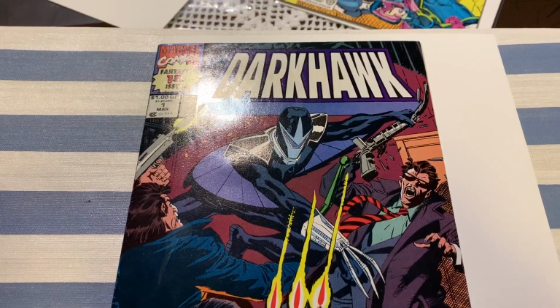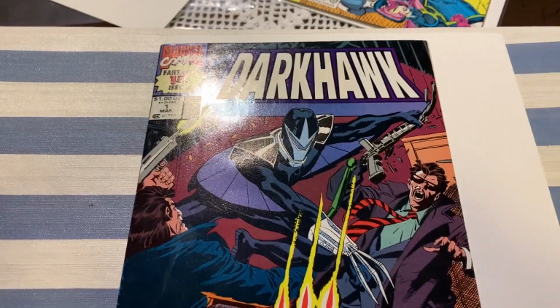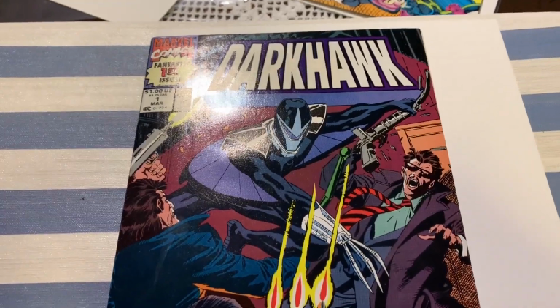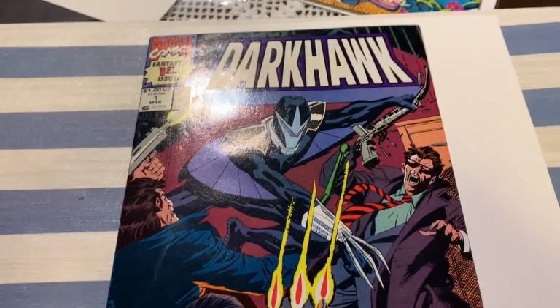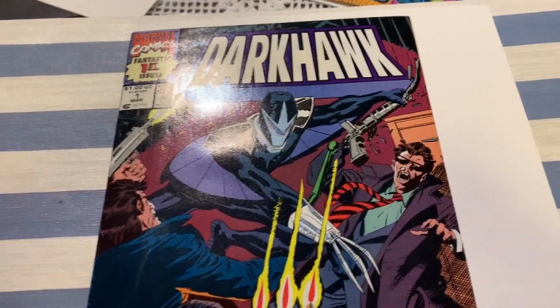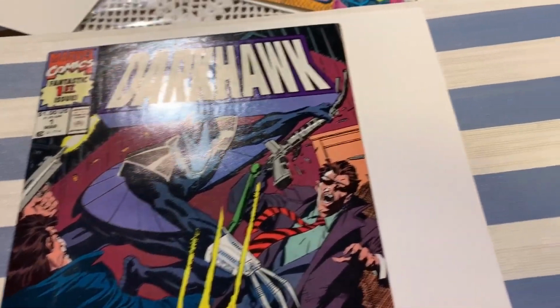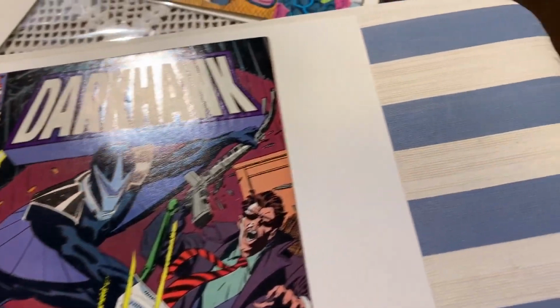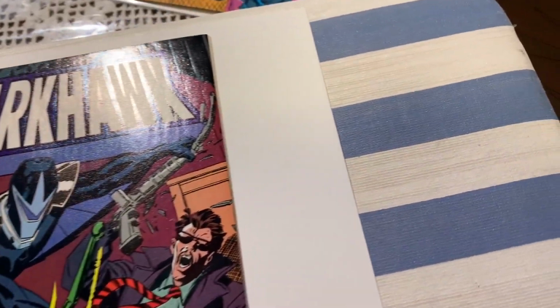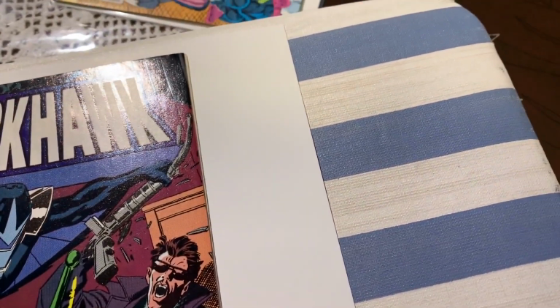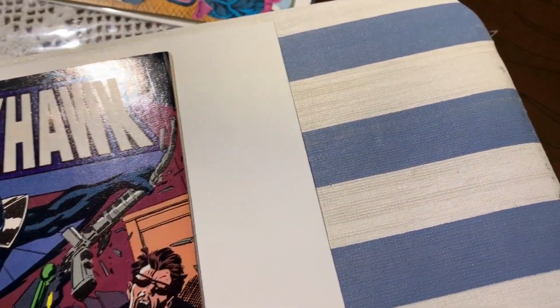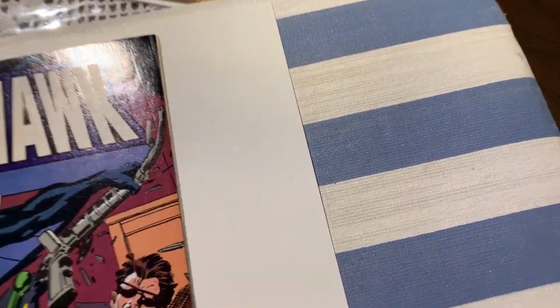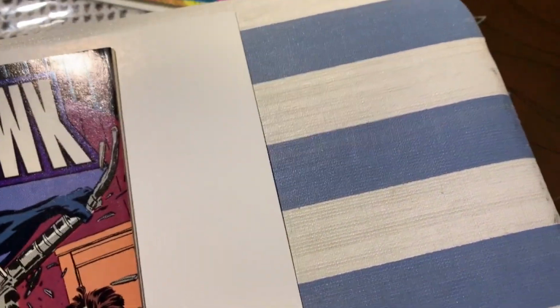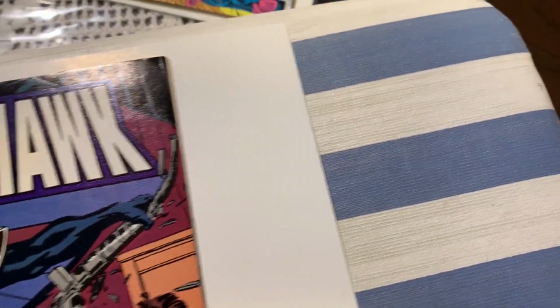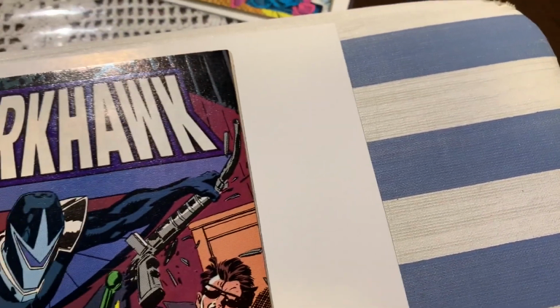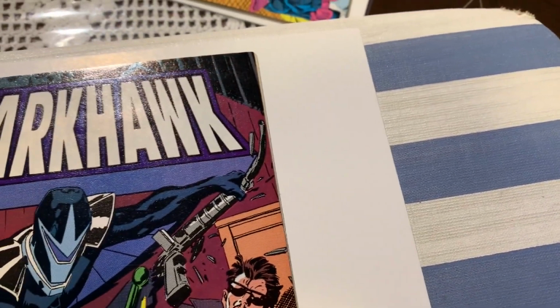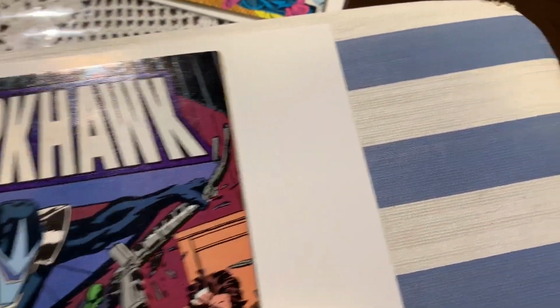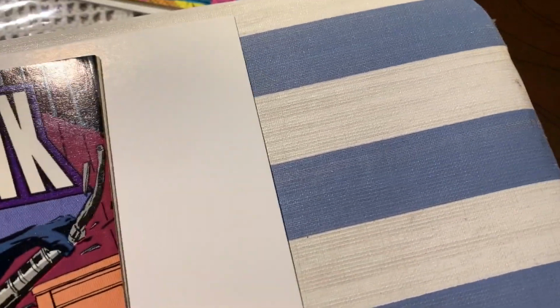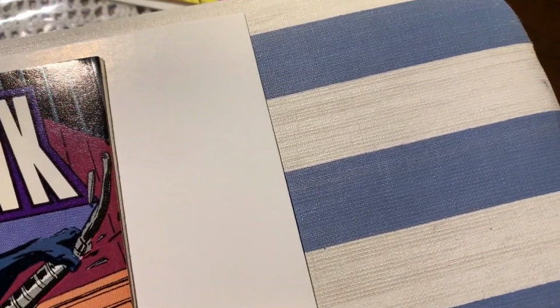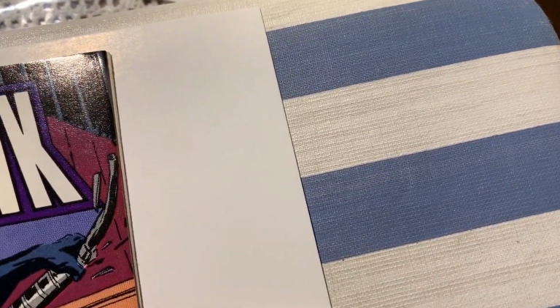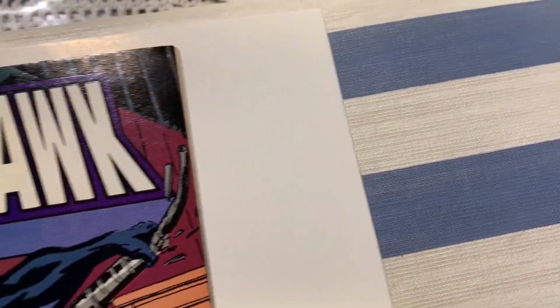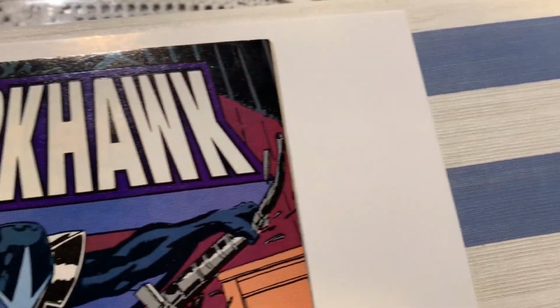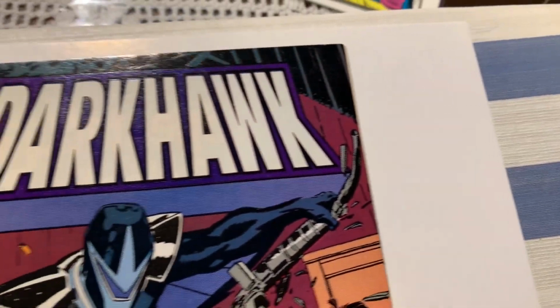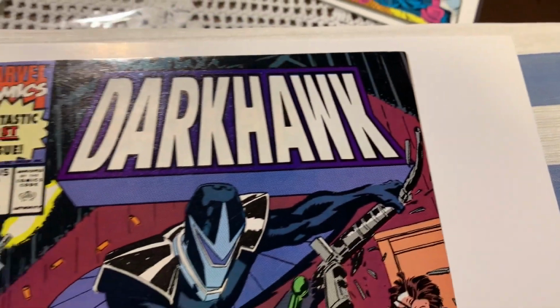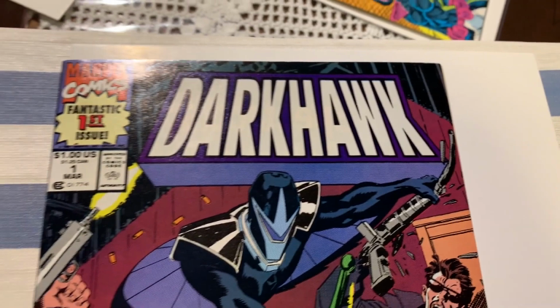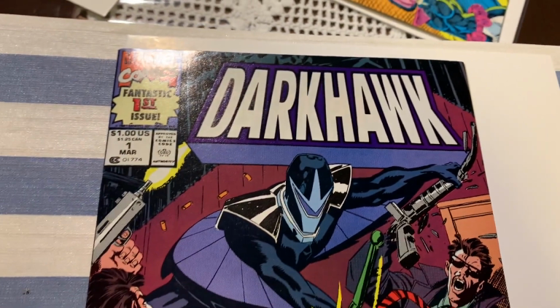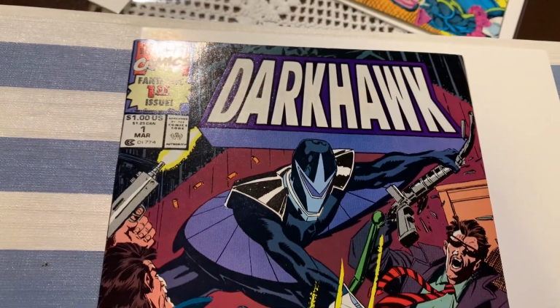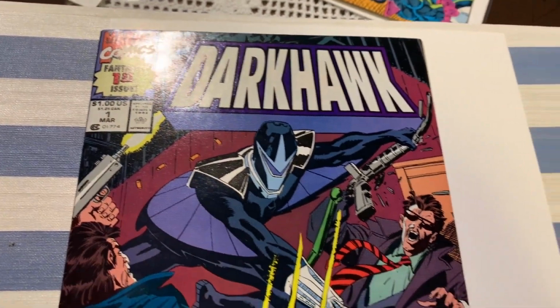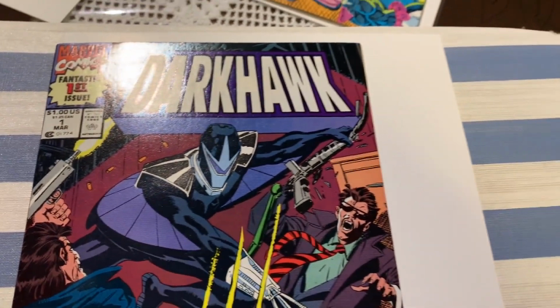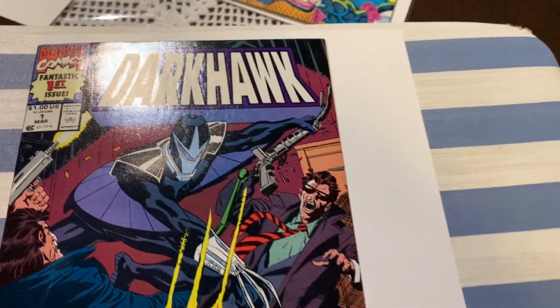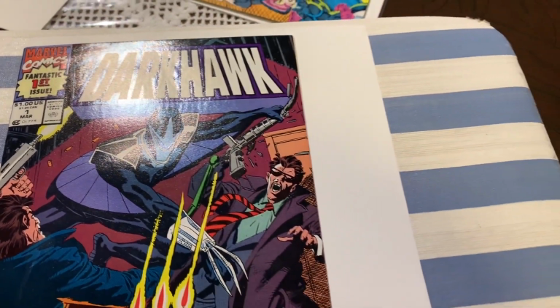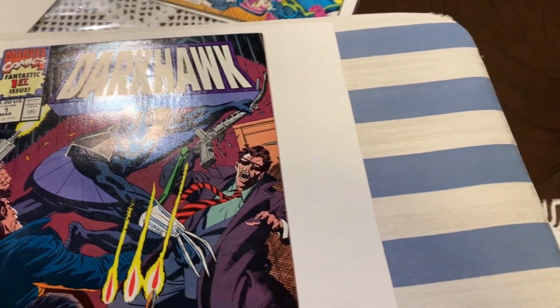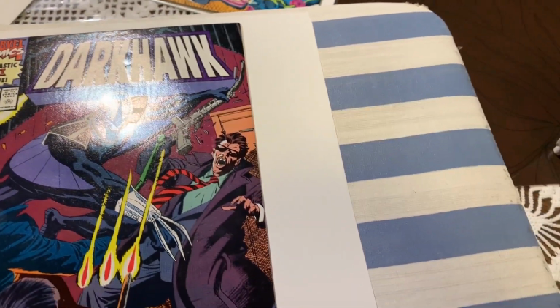Alright, we got this book heading into the pressing system. We have Dark Hawk number one. This is a newsstand edition. Don't know too much about this book.